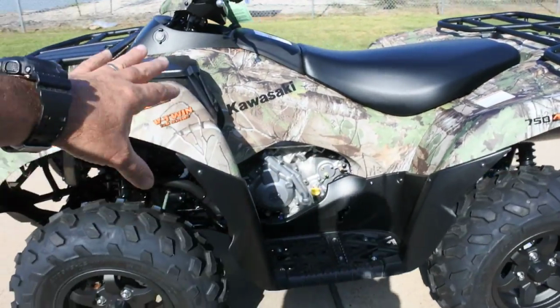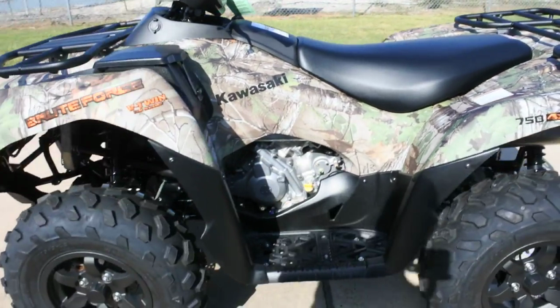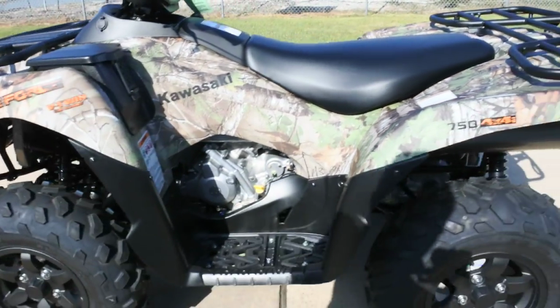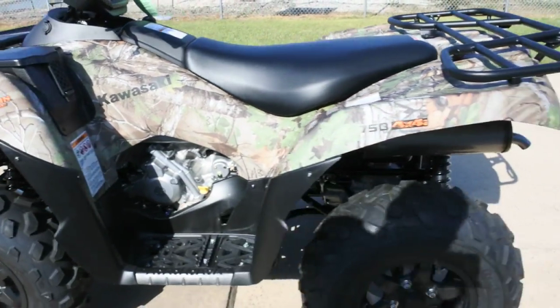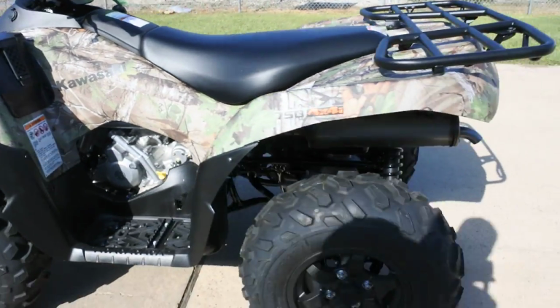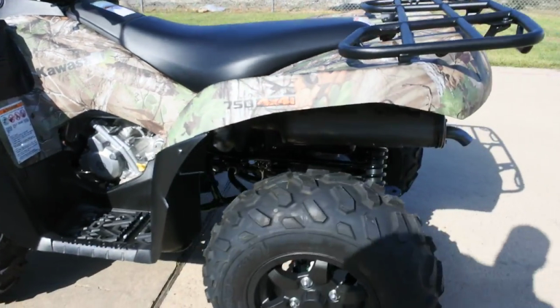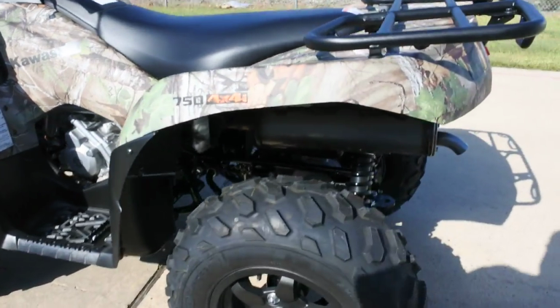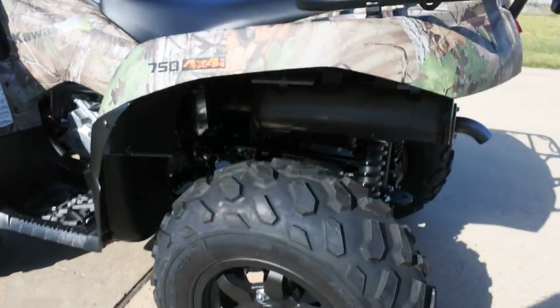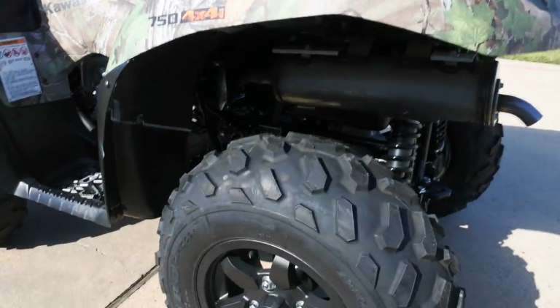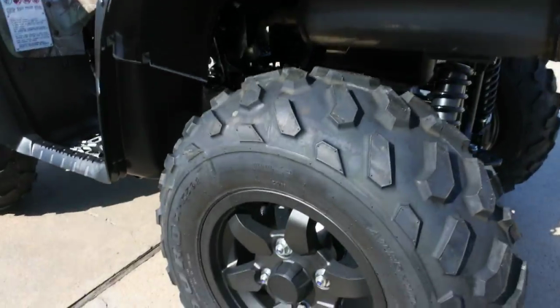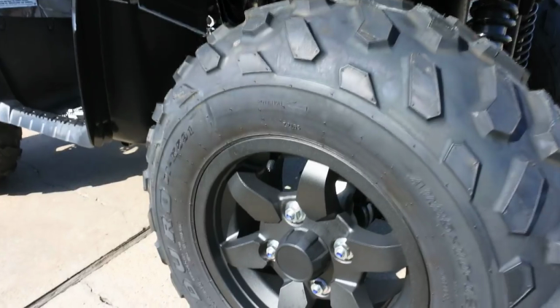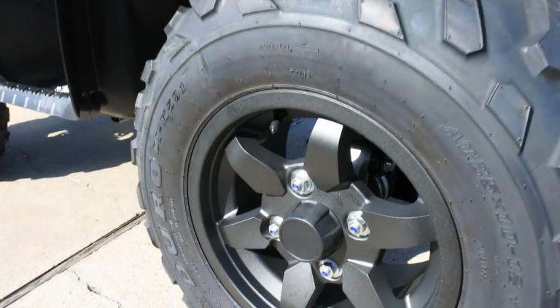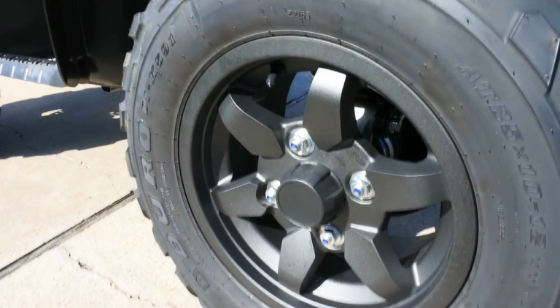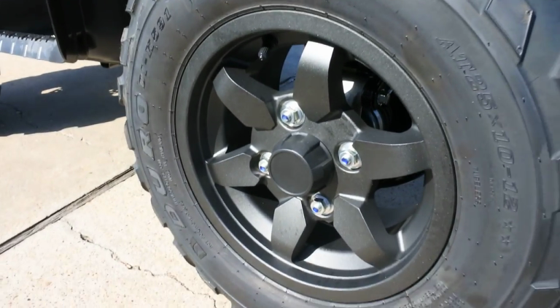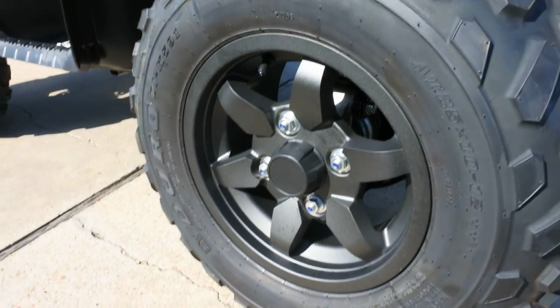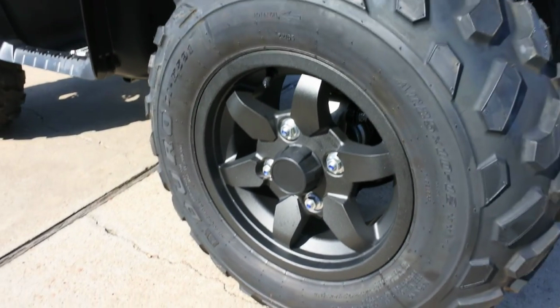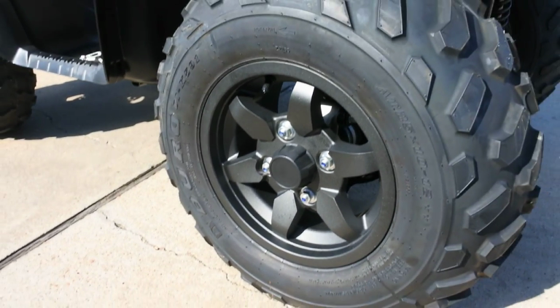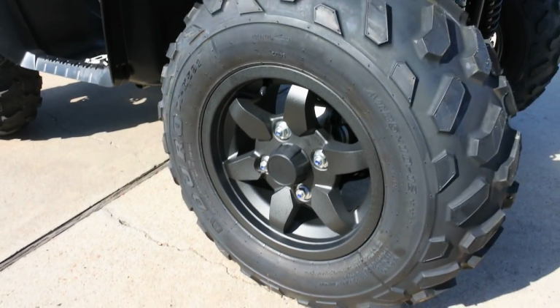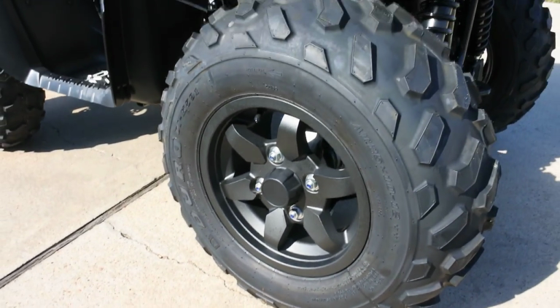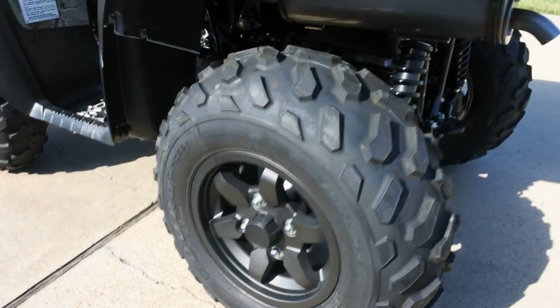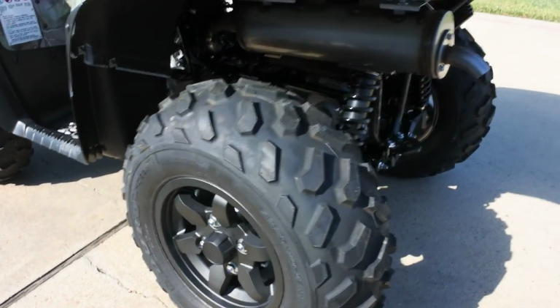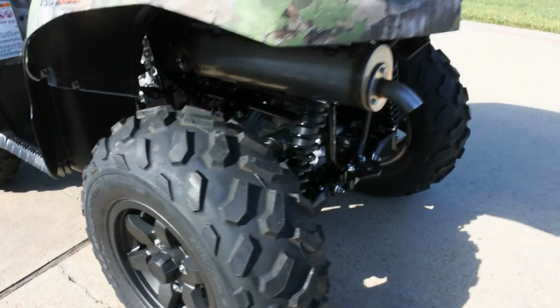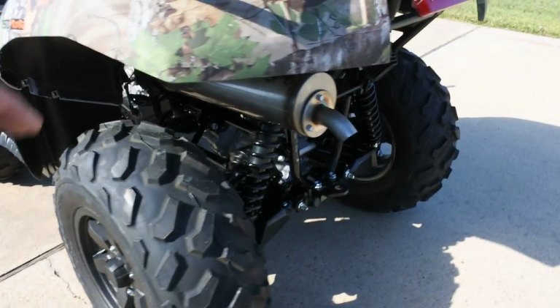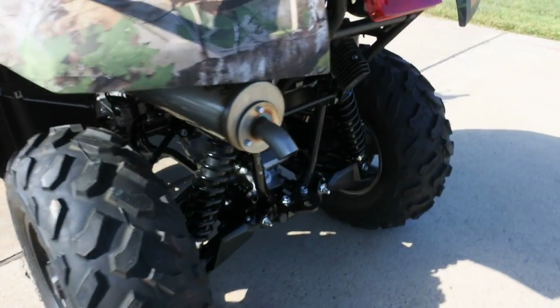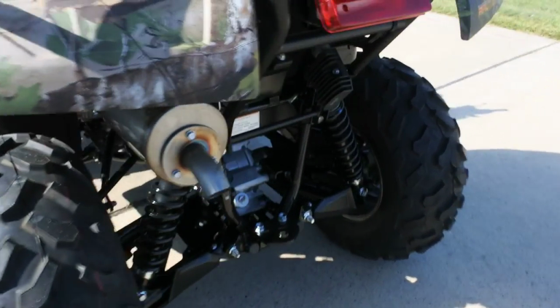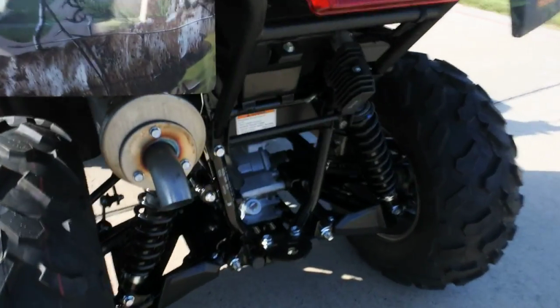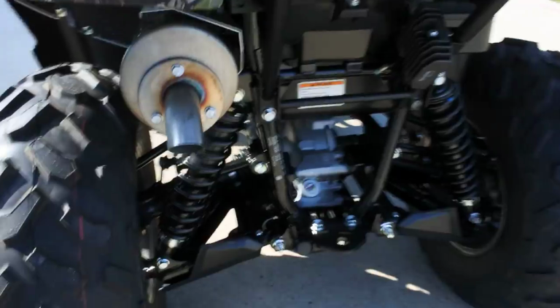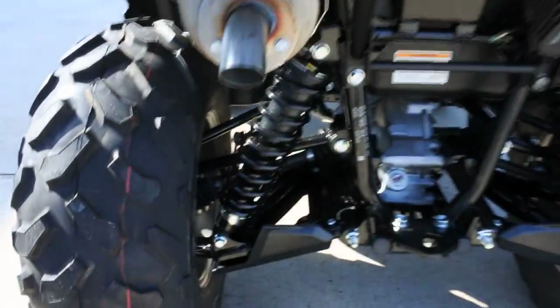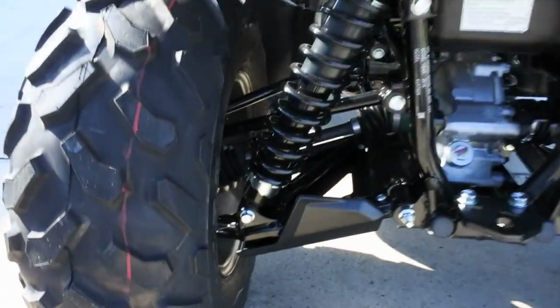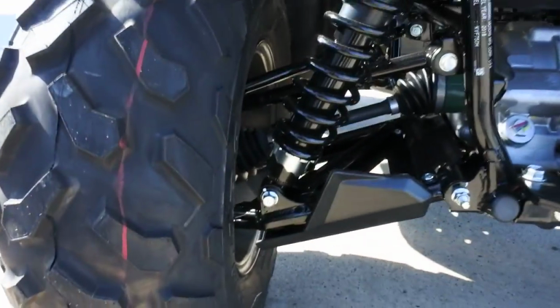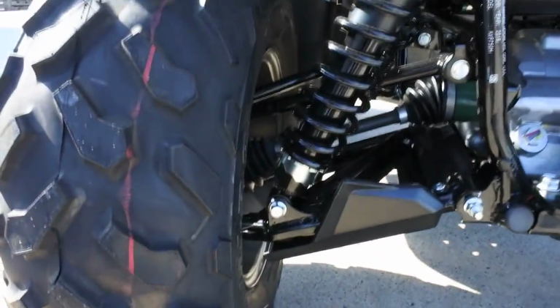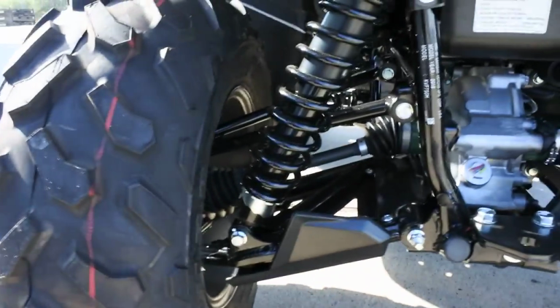Full floor boards. These are an automatic transmission. Got the alloy wheels, black on the Camo model. Duro 25-inch tall tires and fully independent suspension.